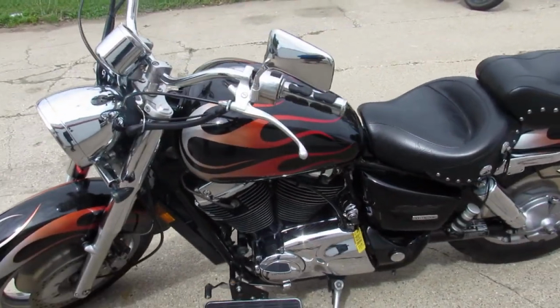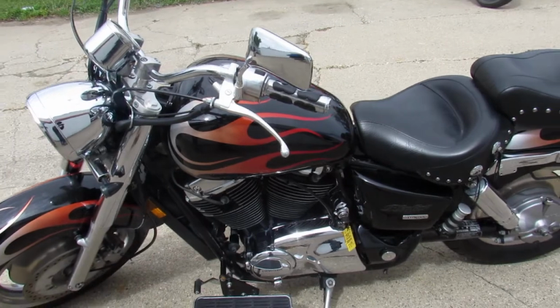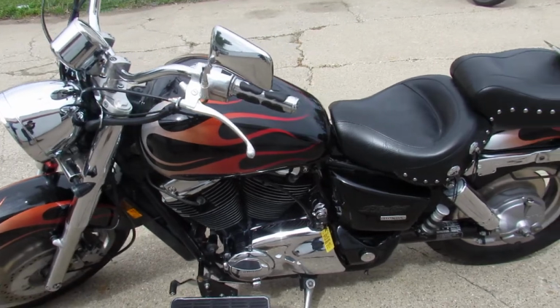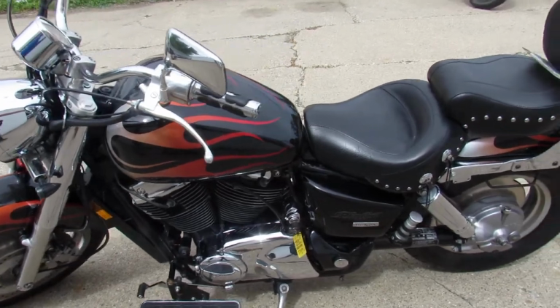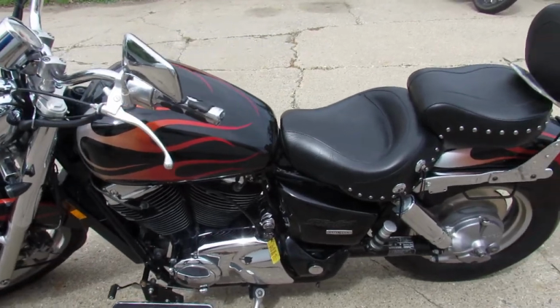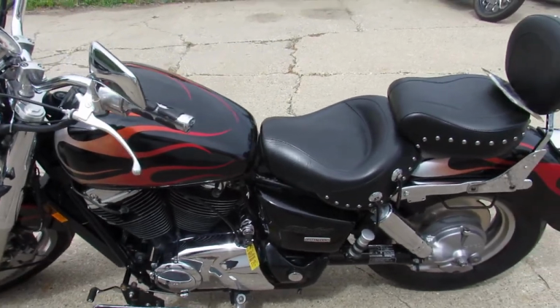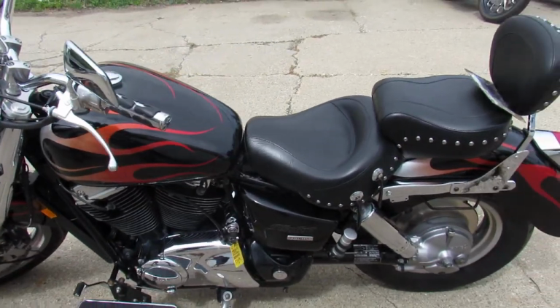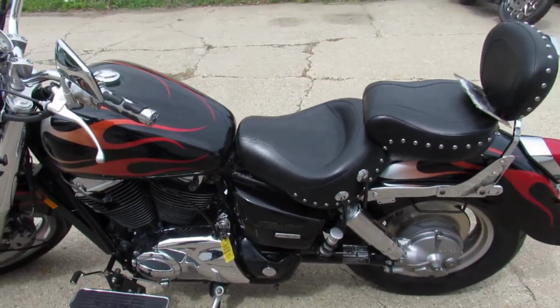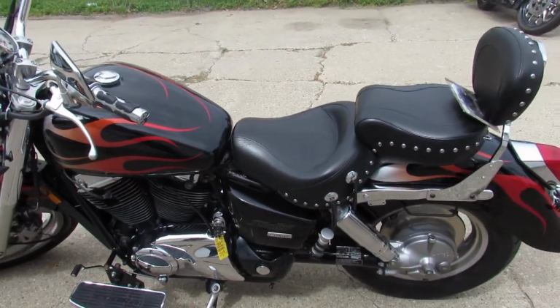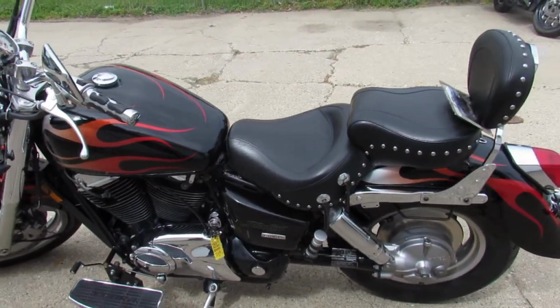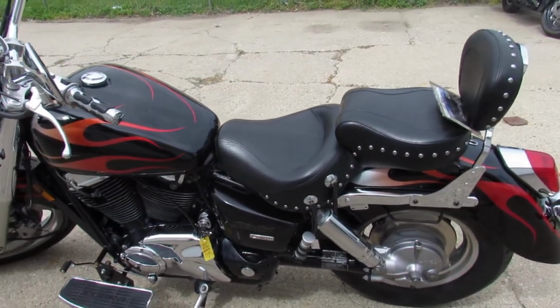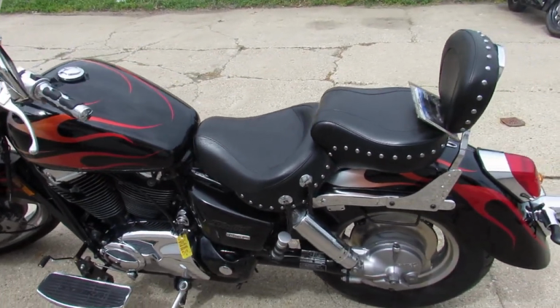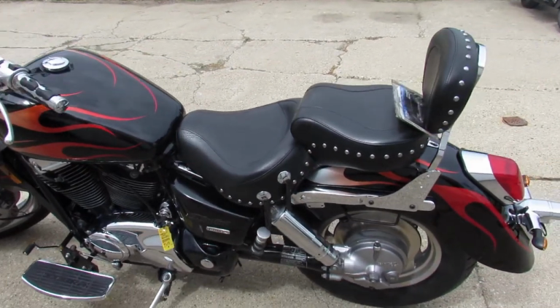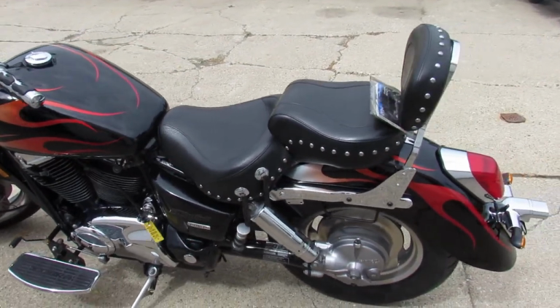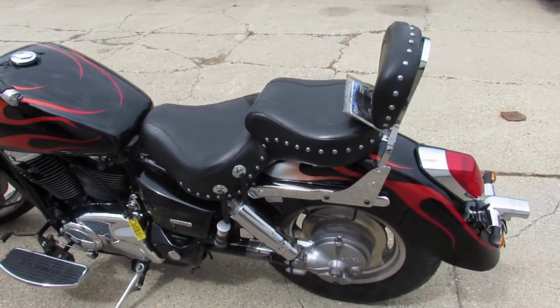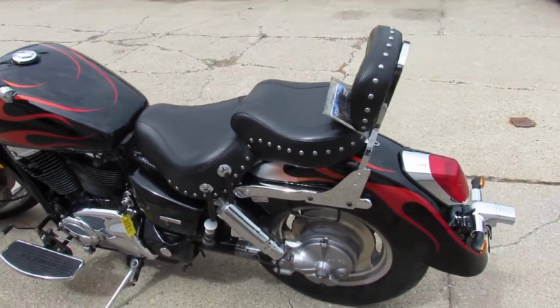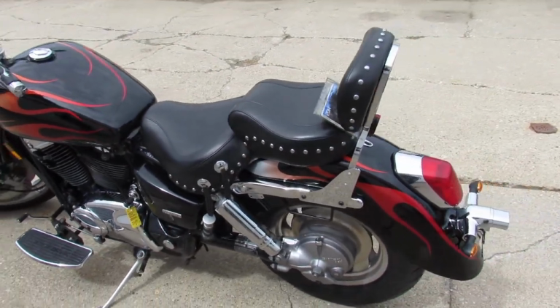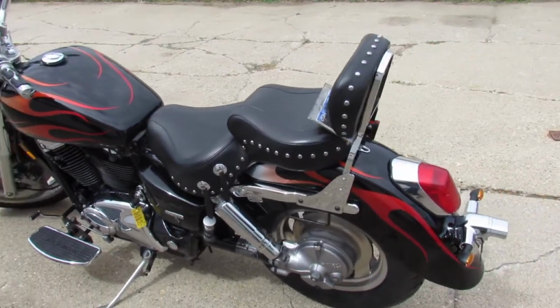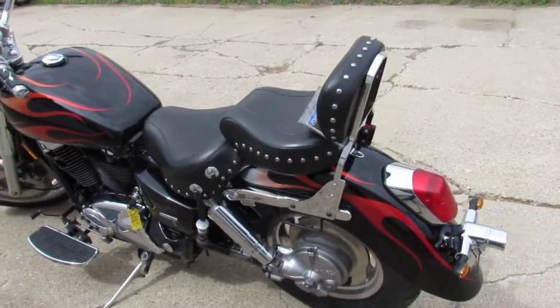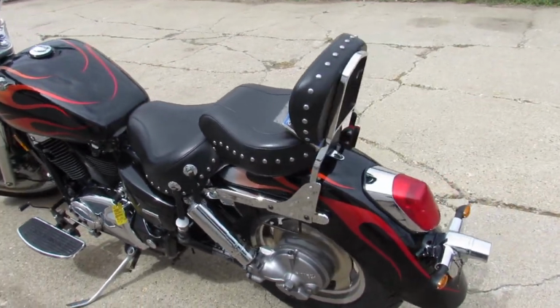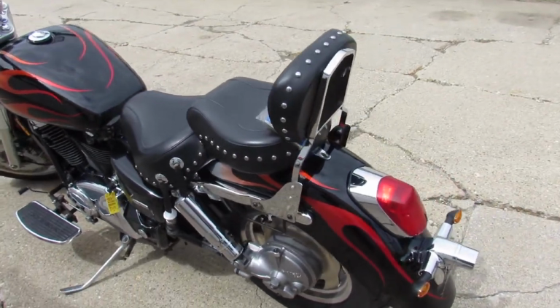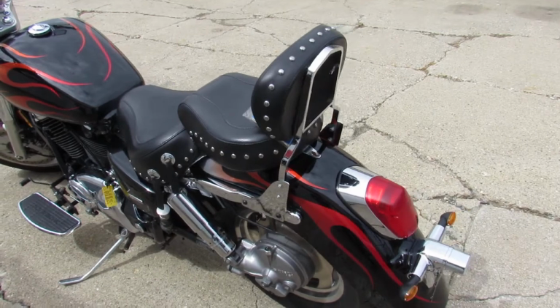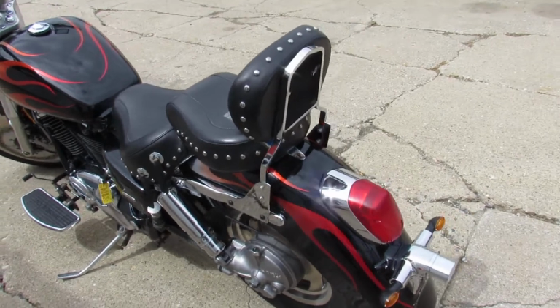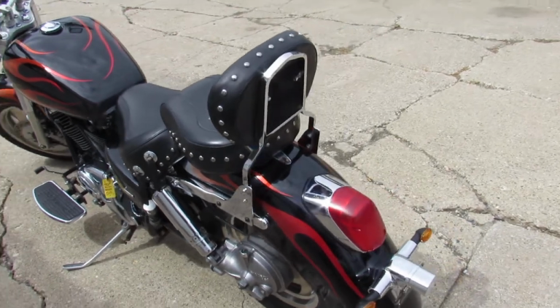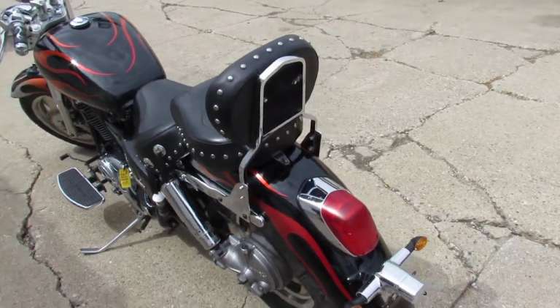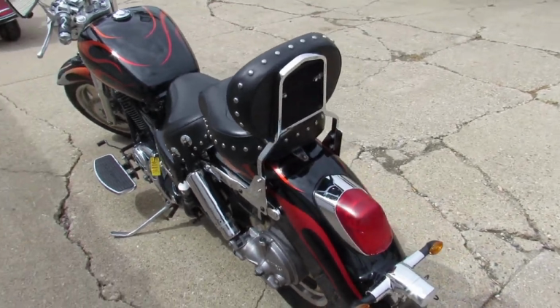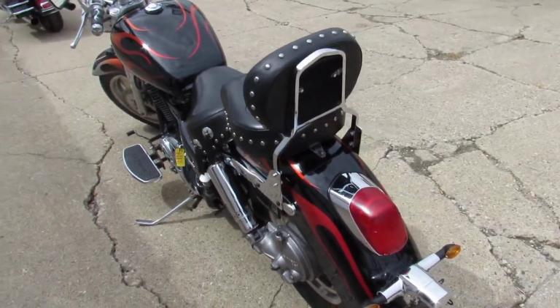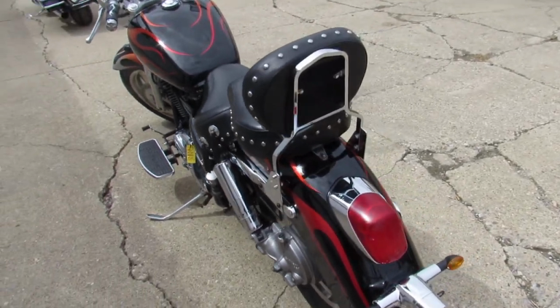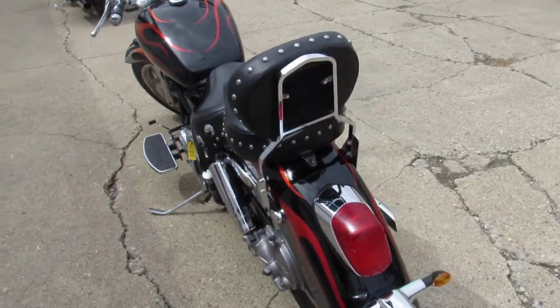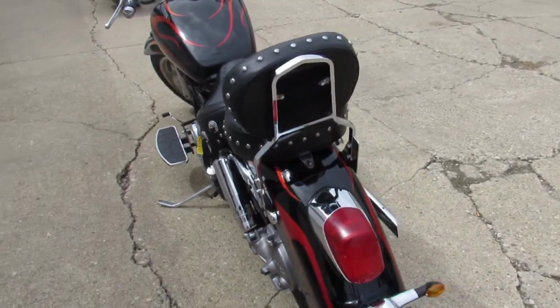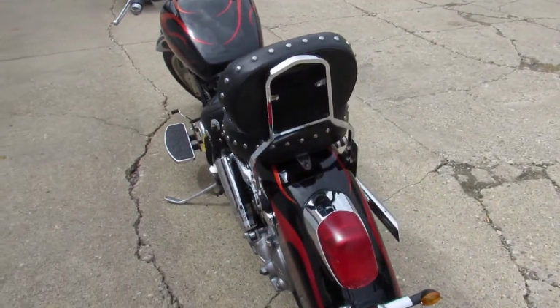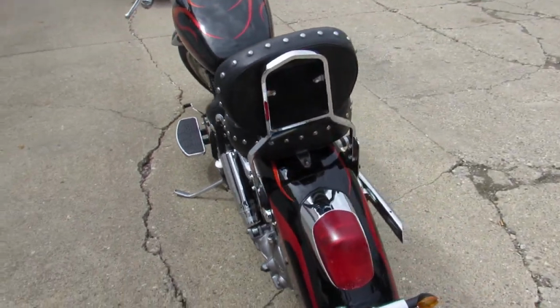Needs nothing — just serviced at a factory authorized Honda dealership, inspected, all fluids changed. This one's ready to ride.